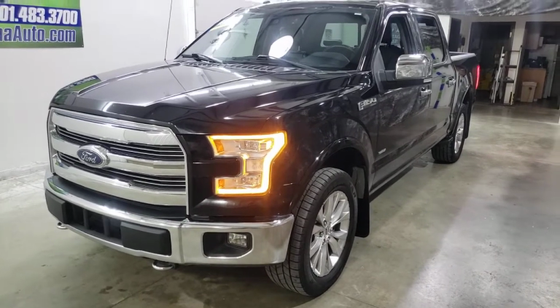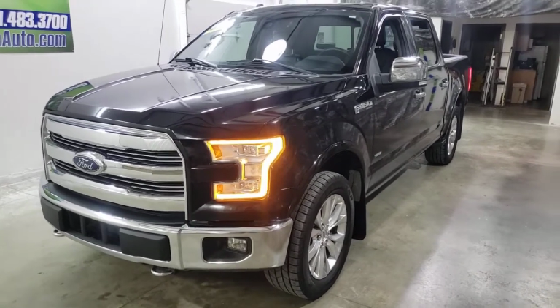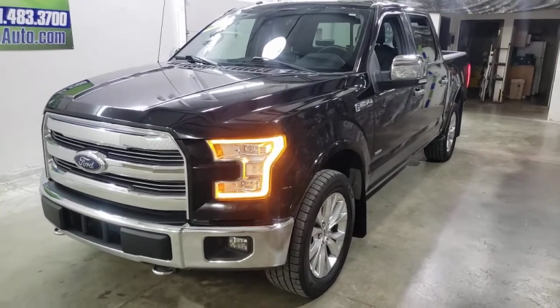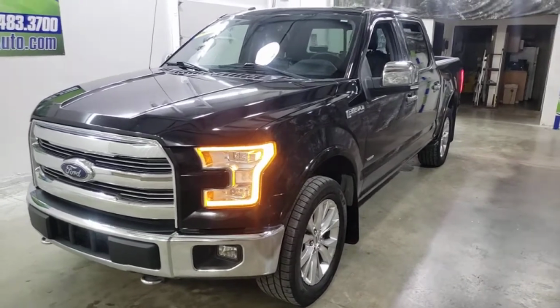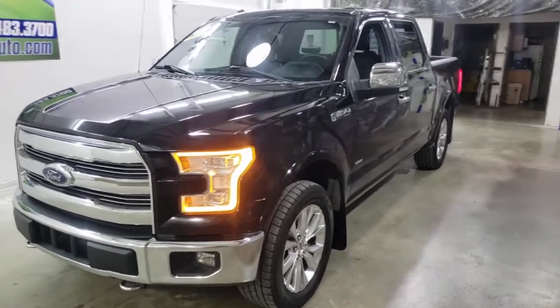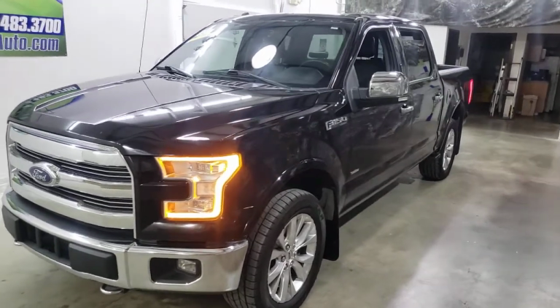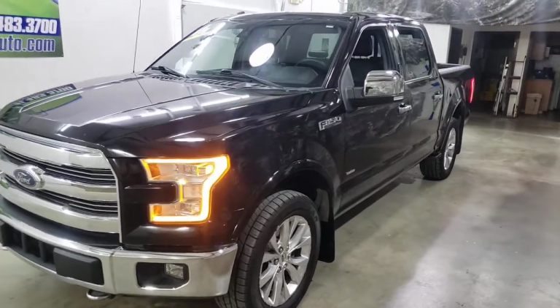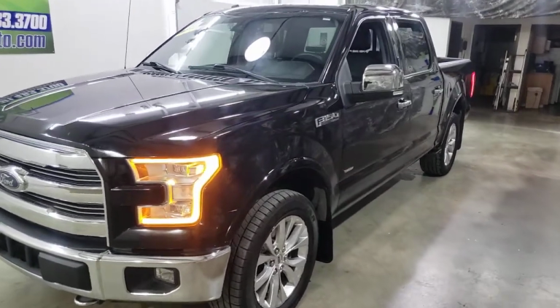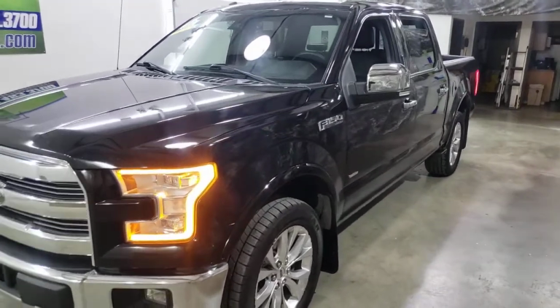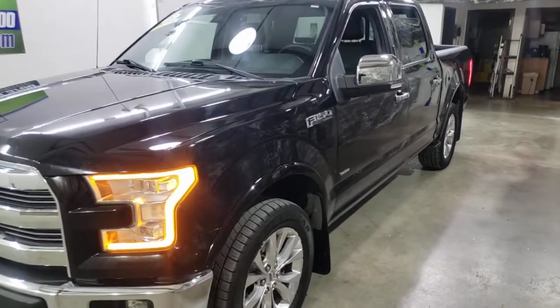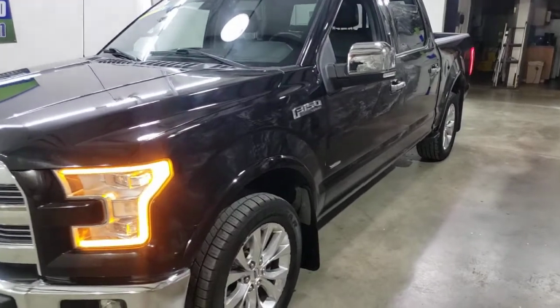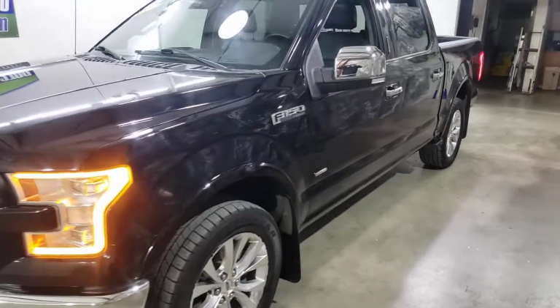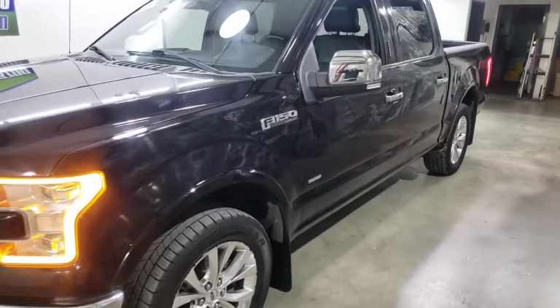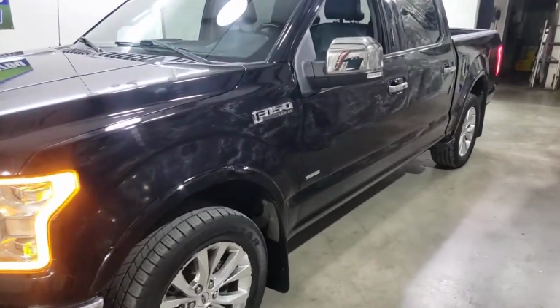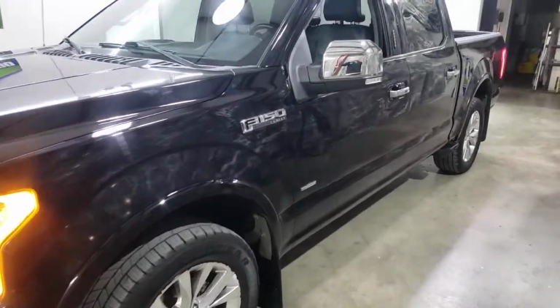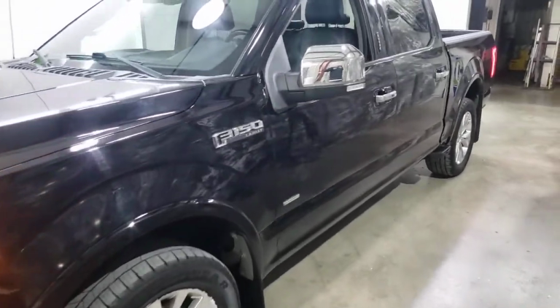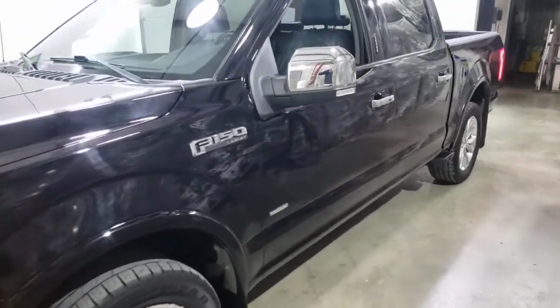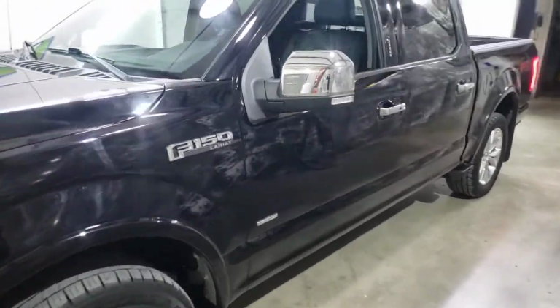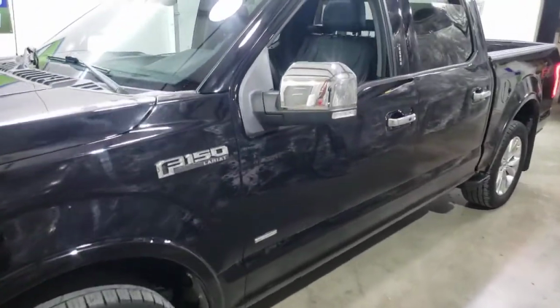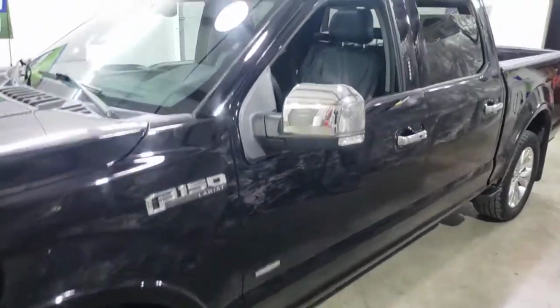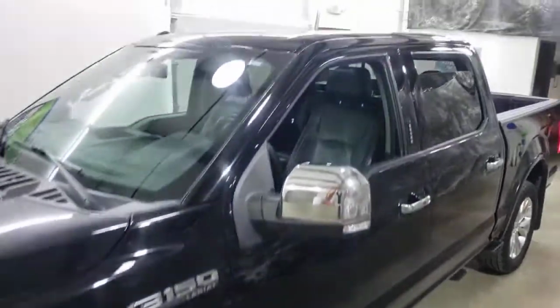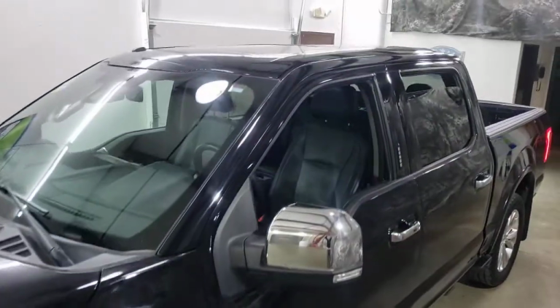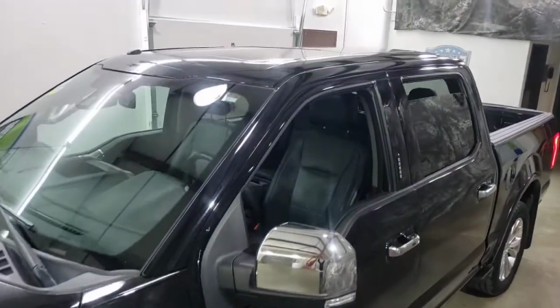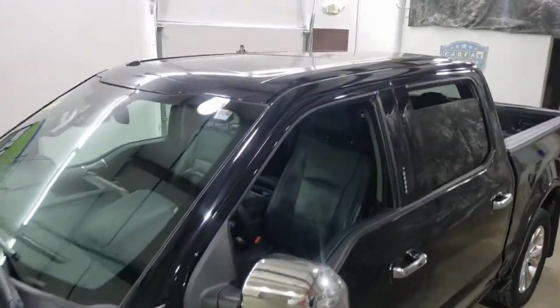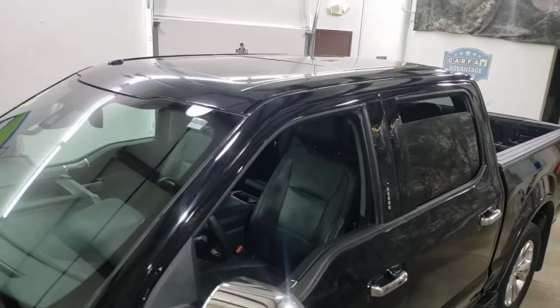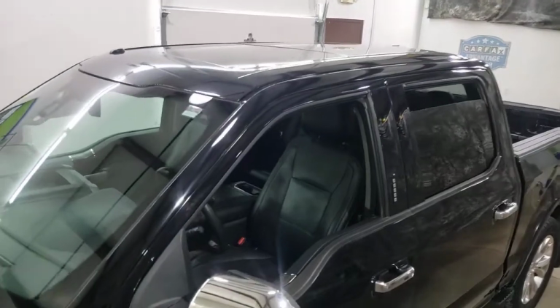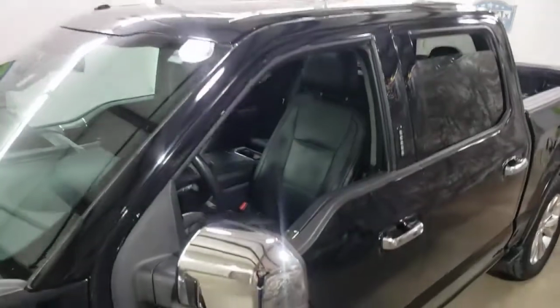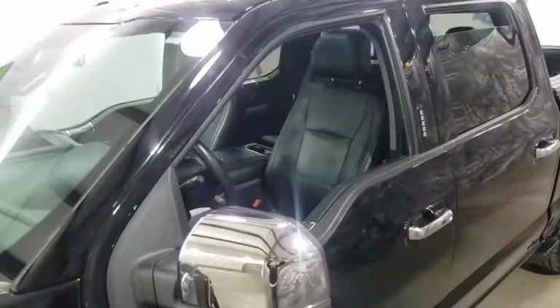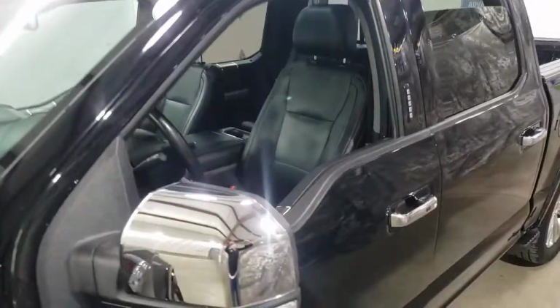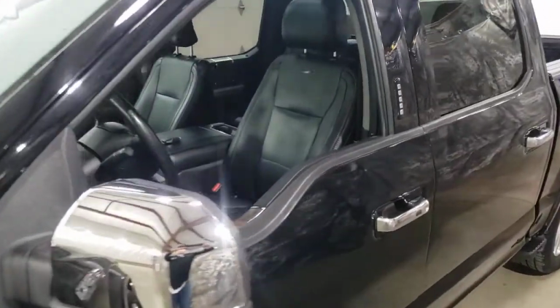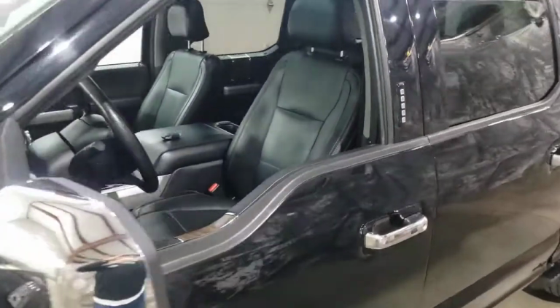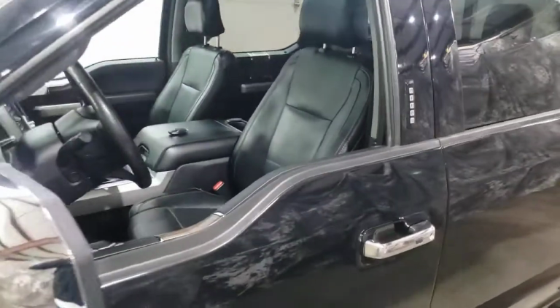3.5 liter EcoBoost, 4x4, 106,000 miles, one owner, clear Carfax, big panoramic roof, black on black.